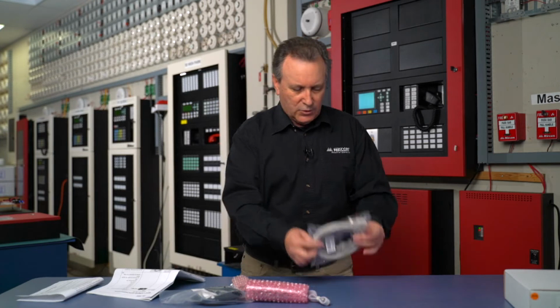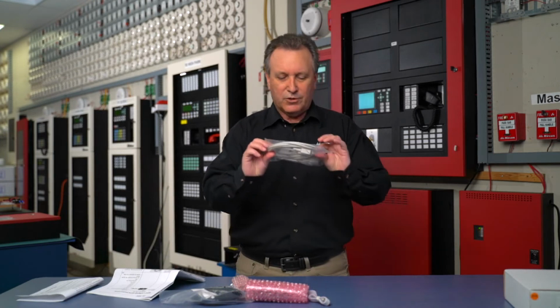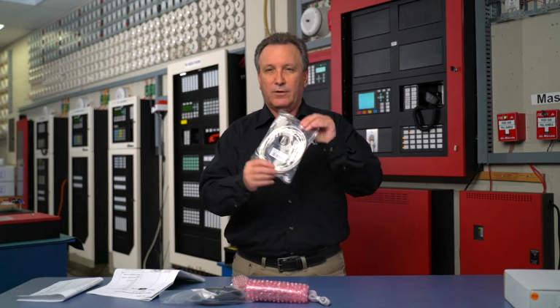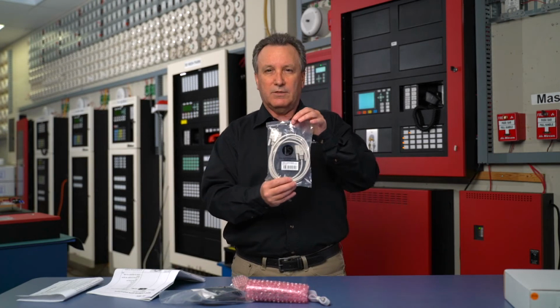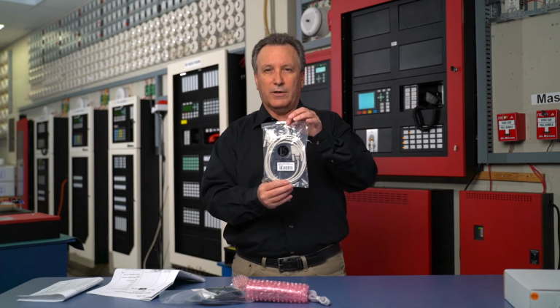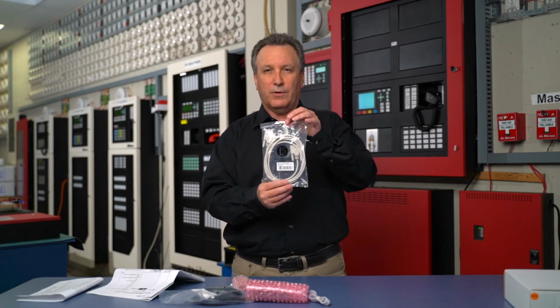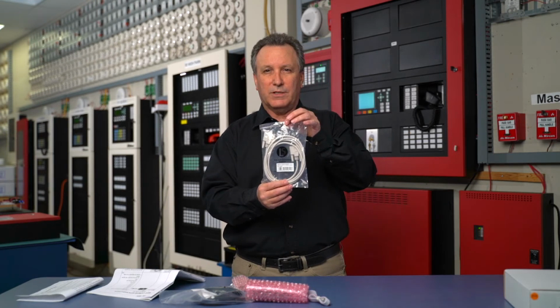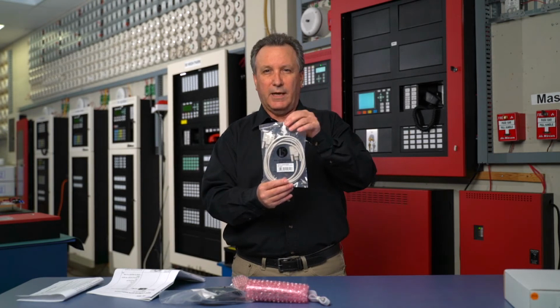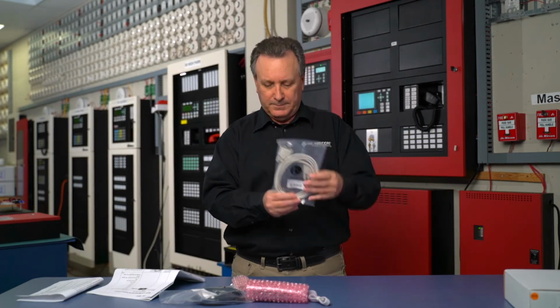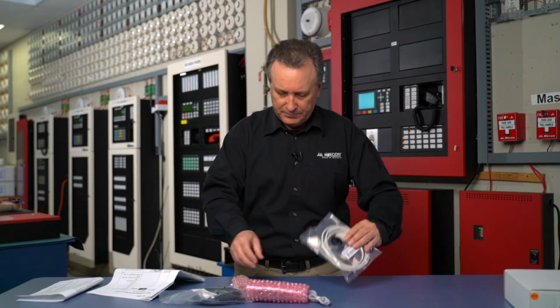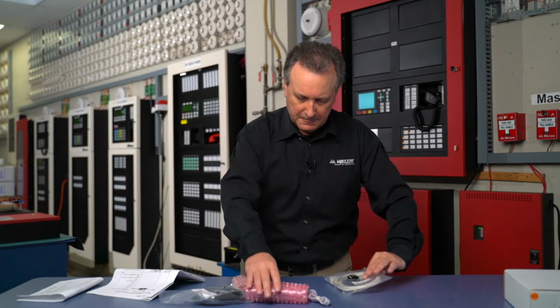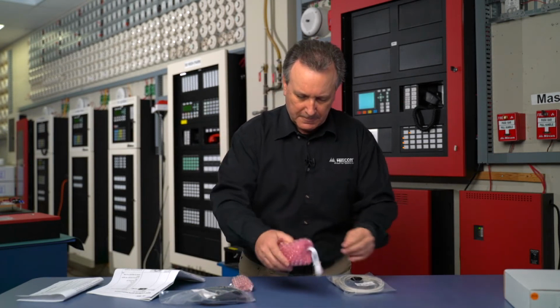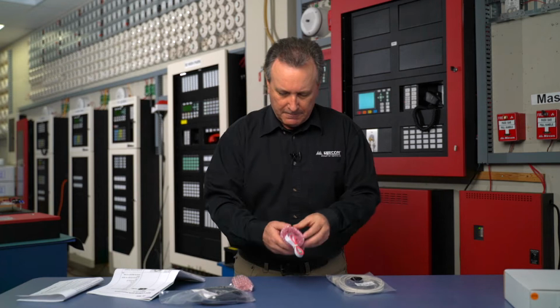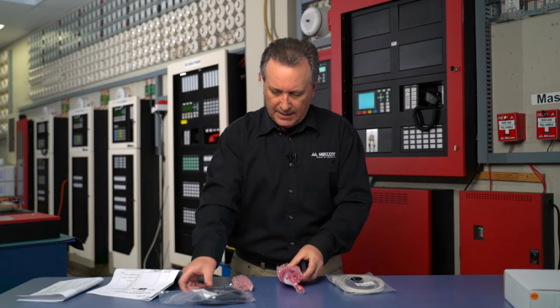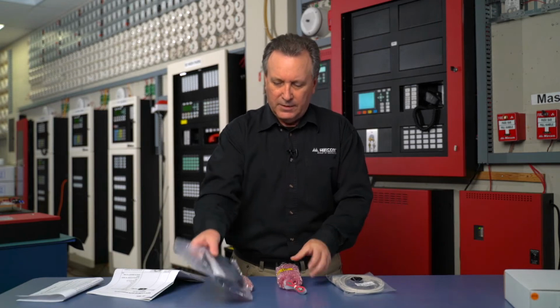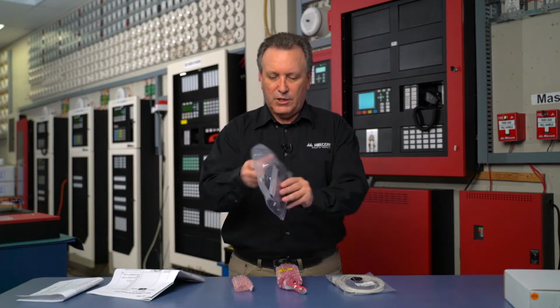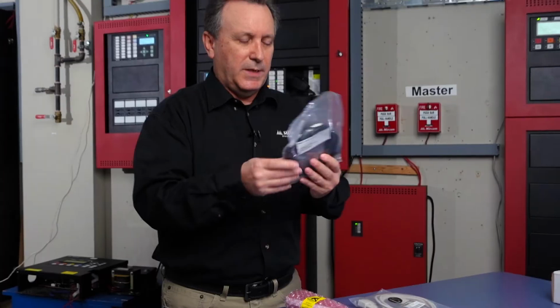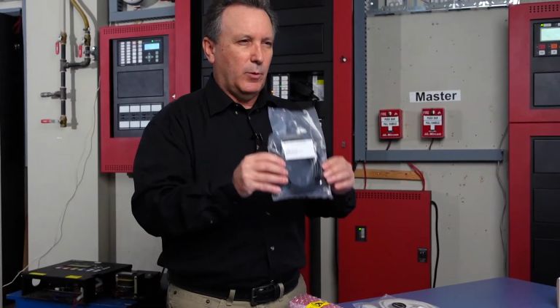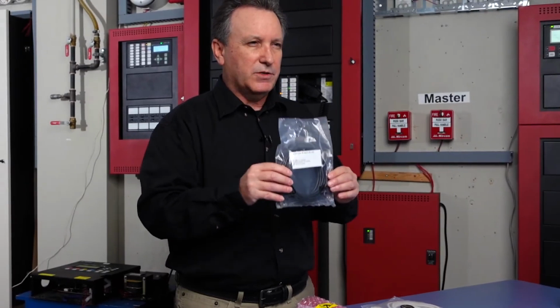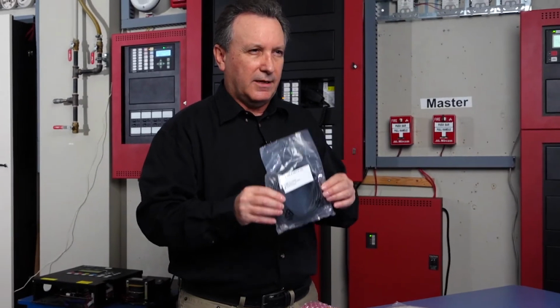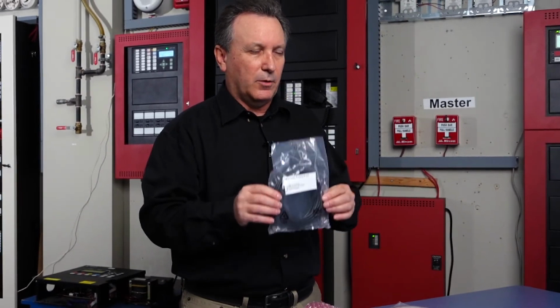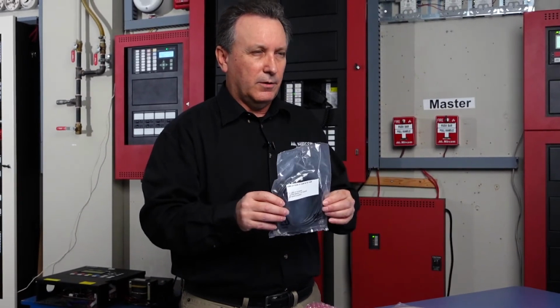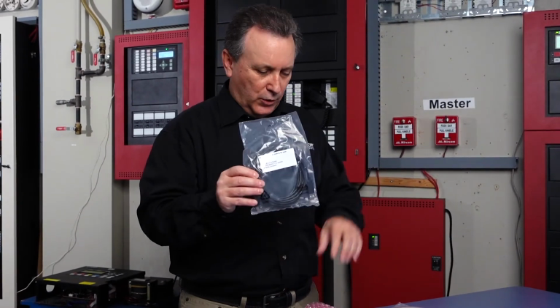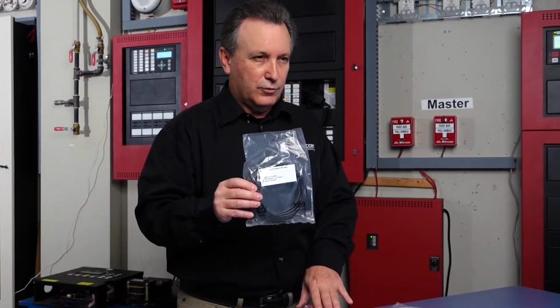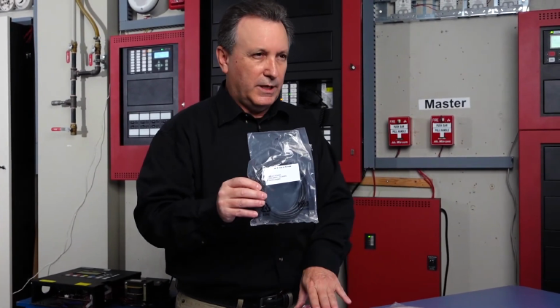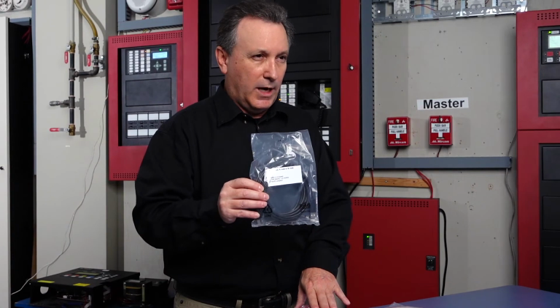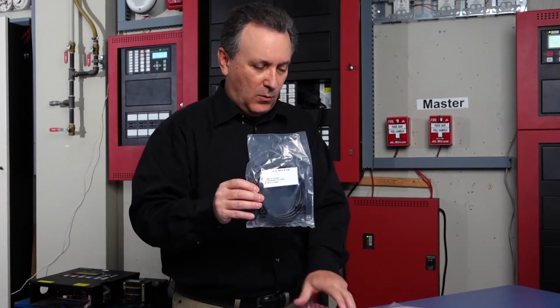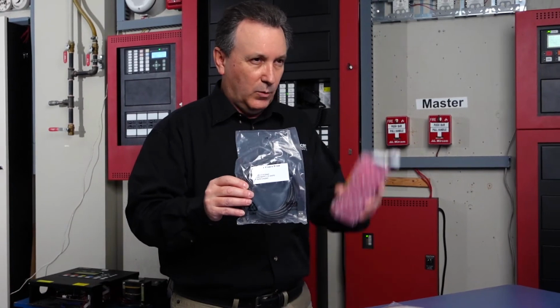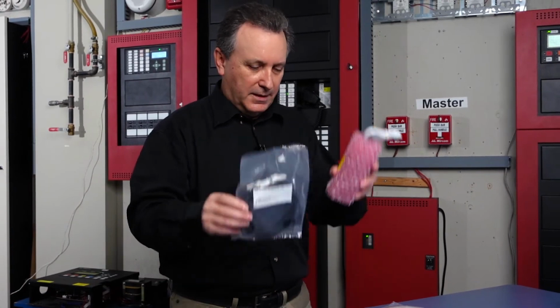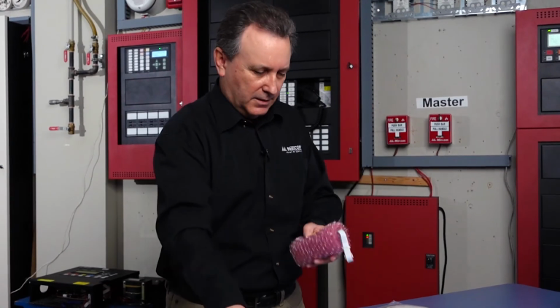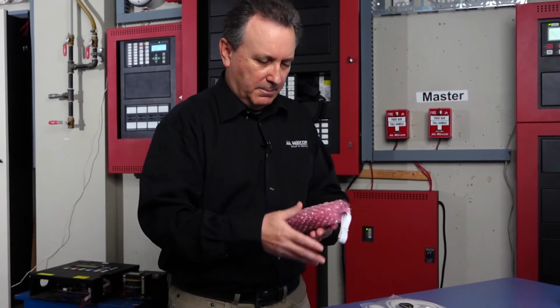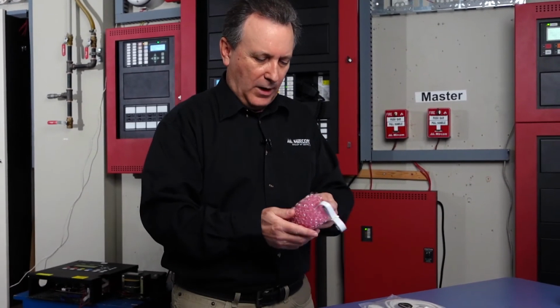Here is your standard RS-232 serial cable. This is the USB cable we'll be using to connect from our computer to the UIMA4.